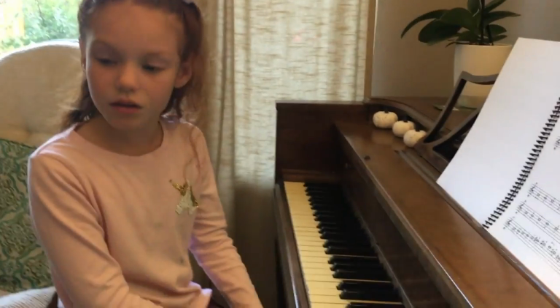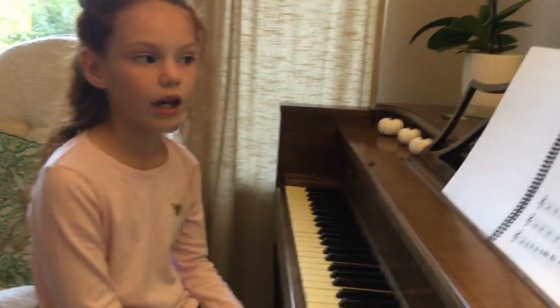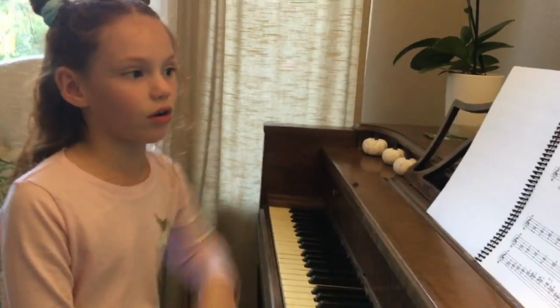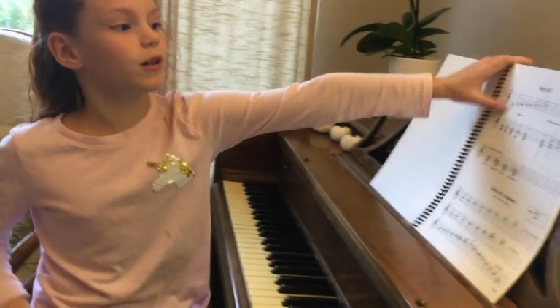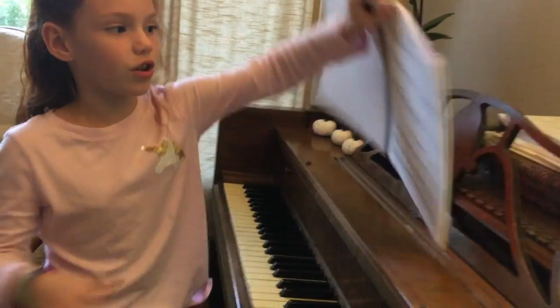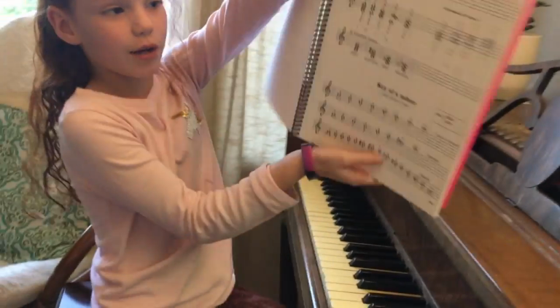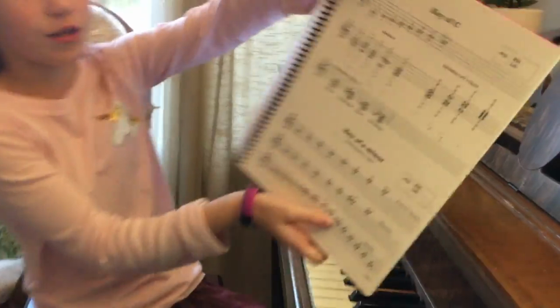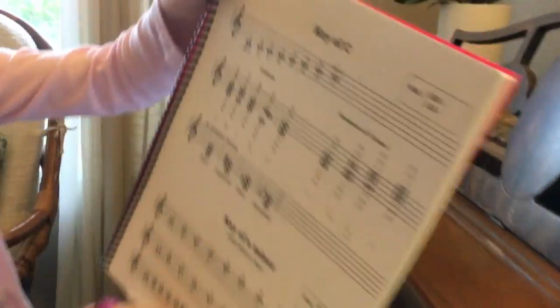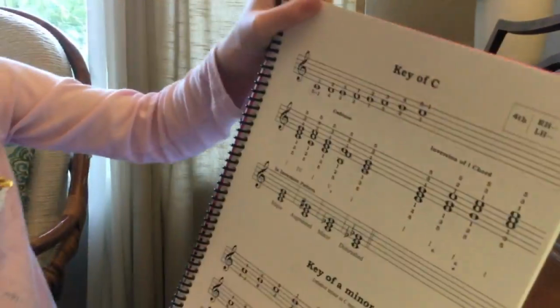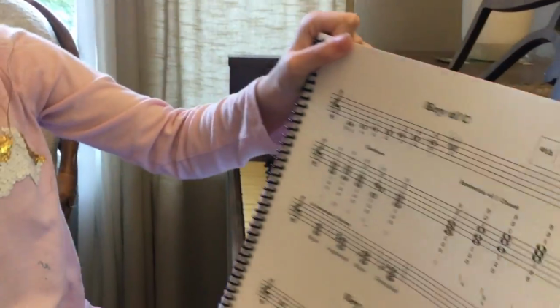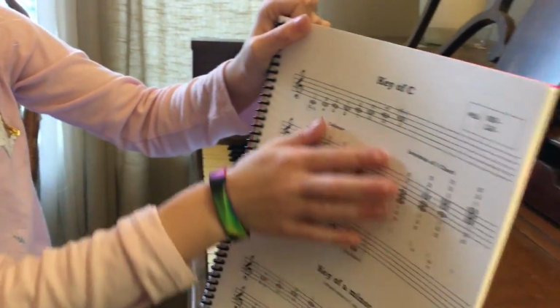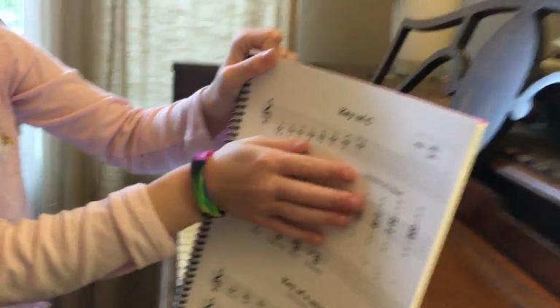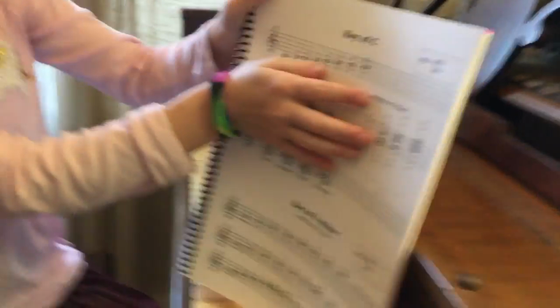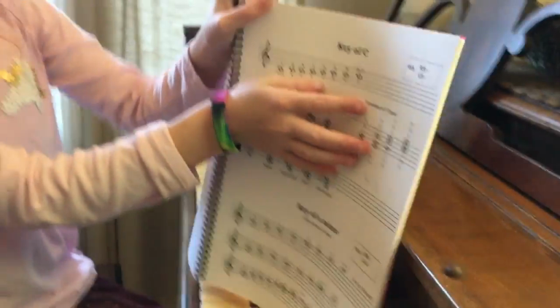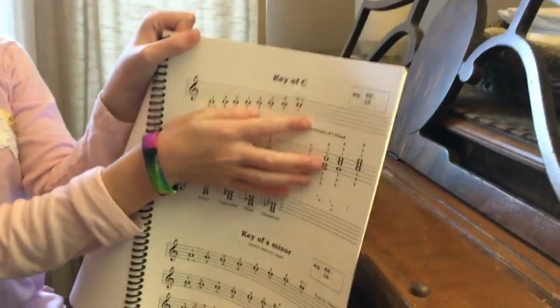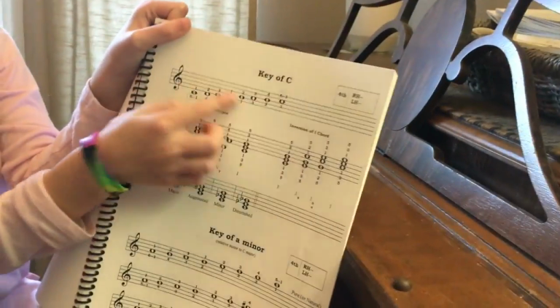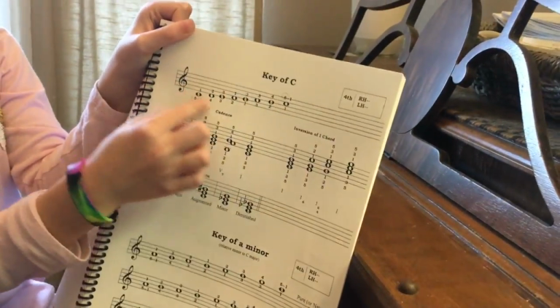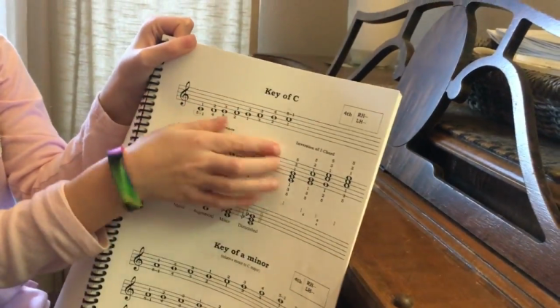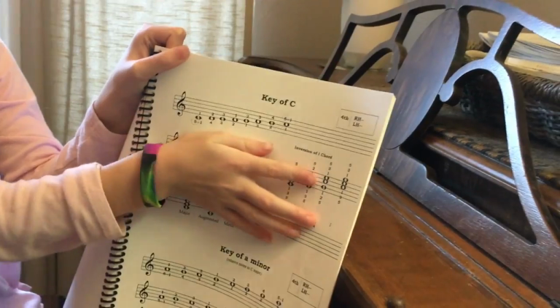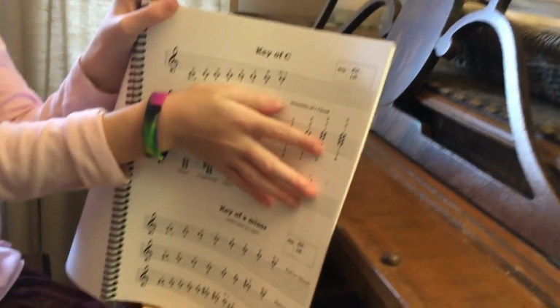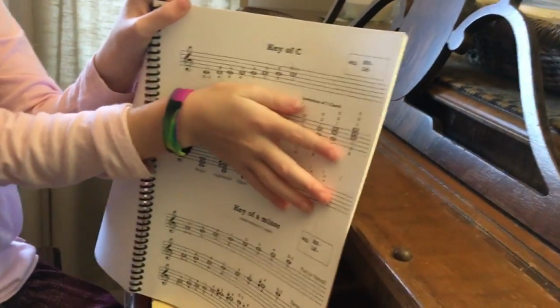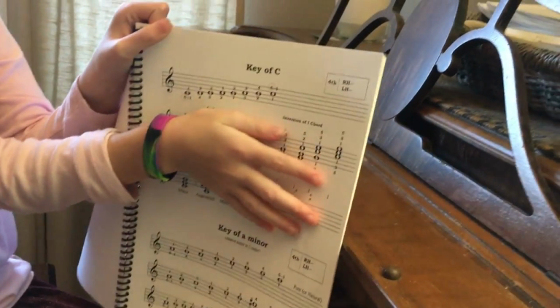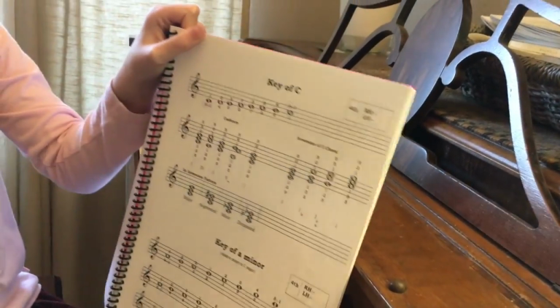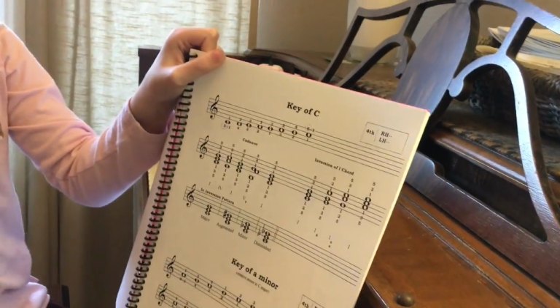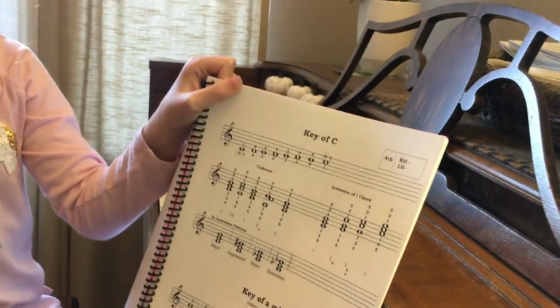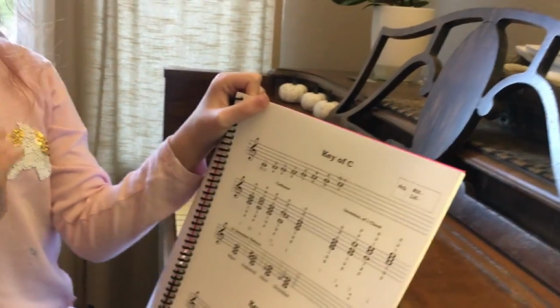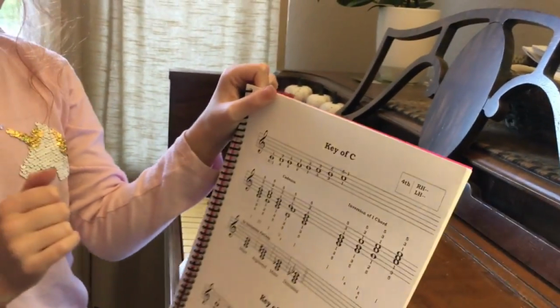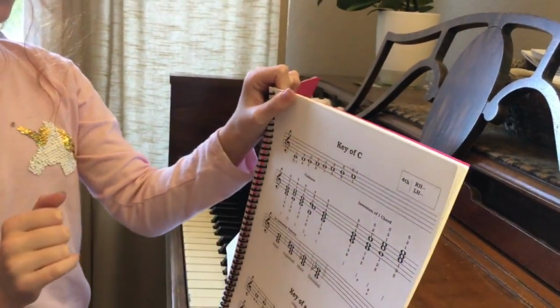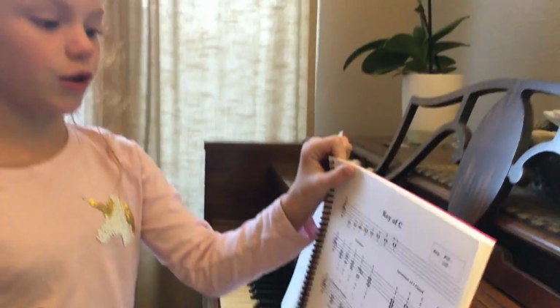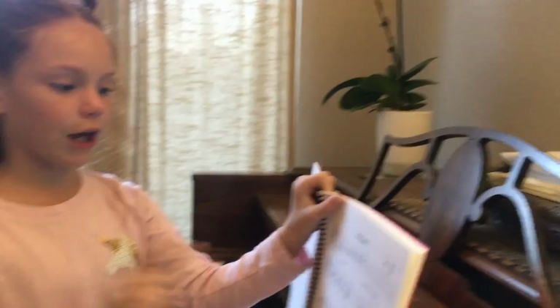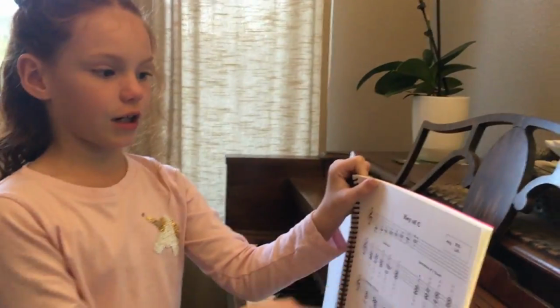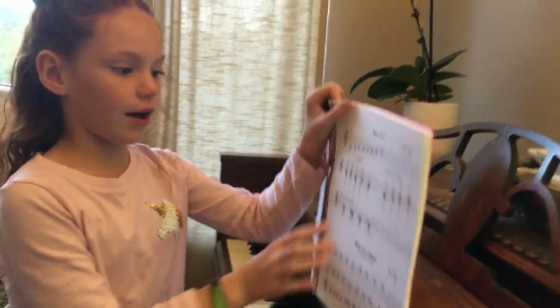Today I'm going to be showing you how to play this piece, but we're only playing this part right here — not the other parts below it. We're going to be doing right hand and left hand.